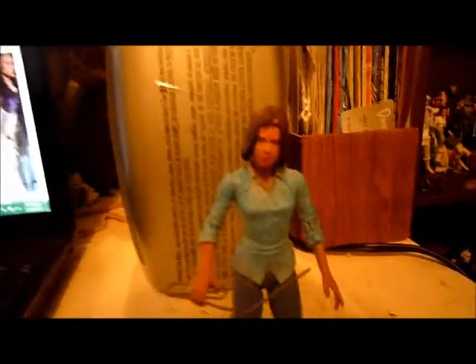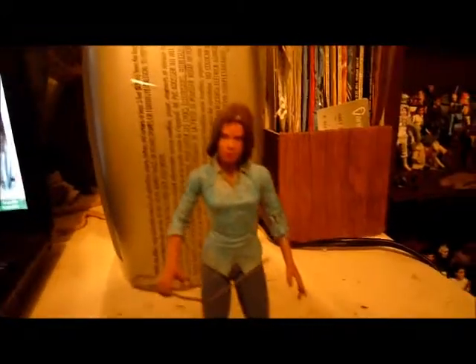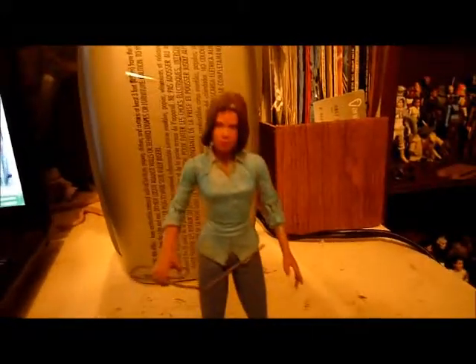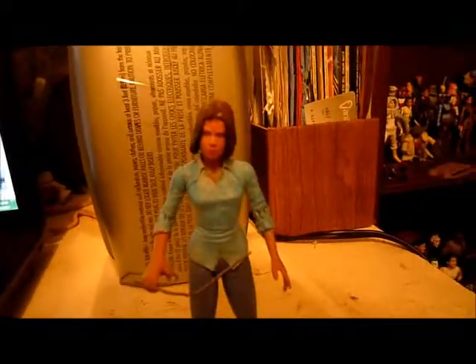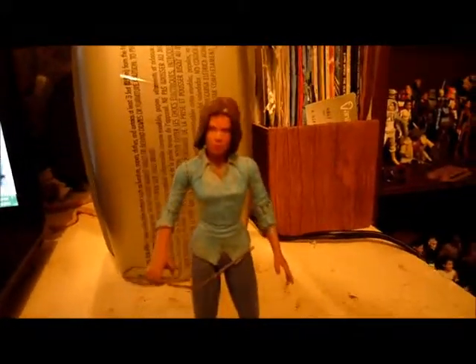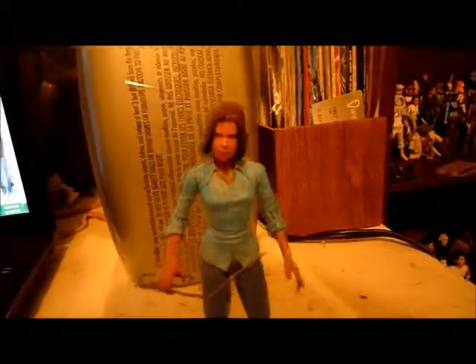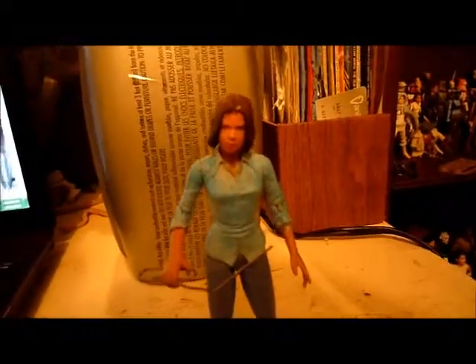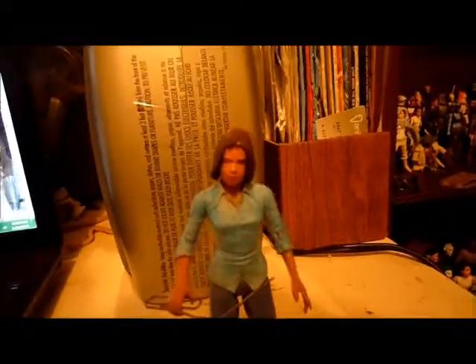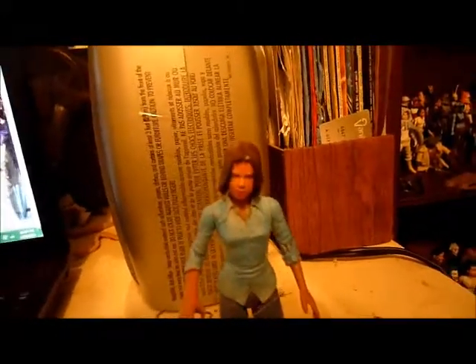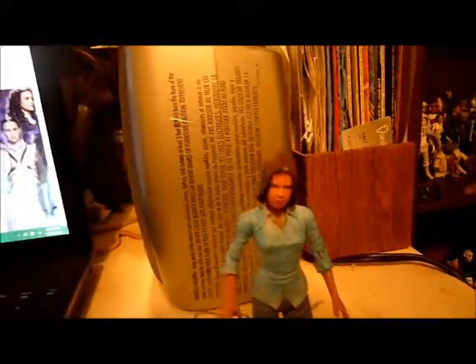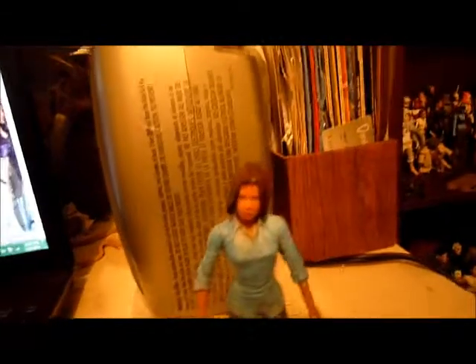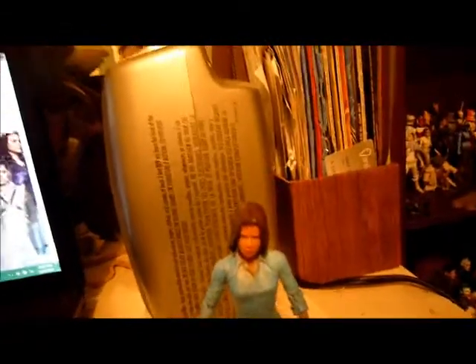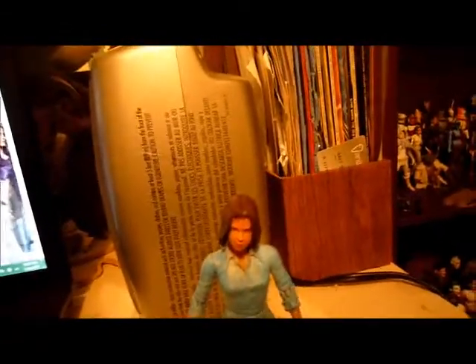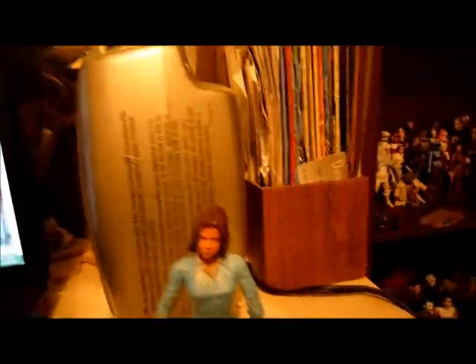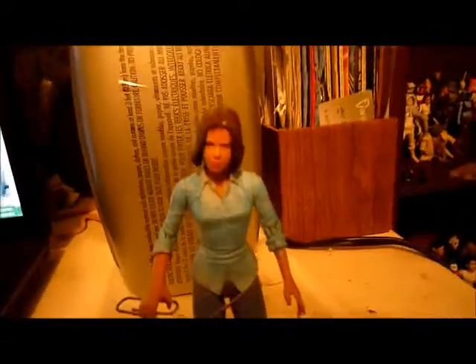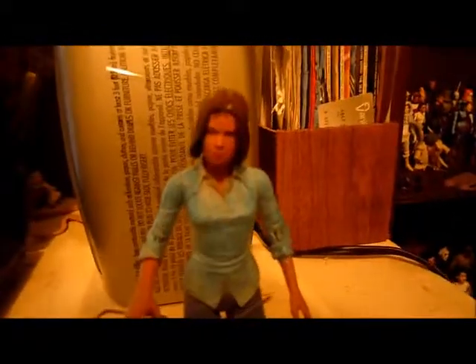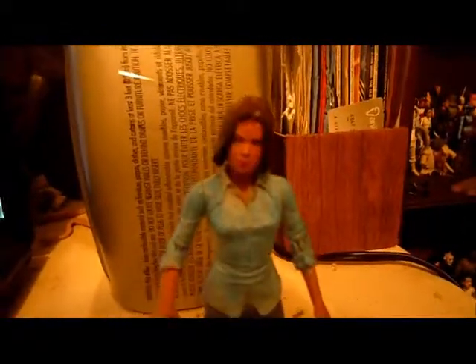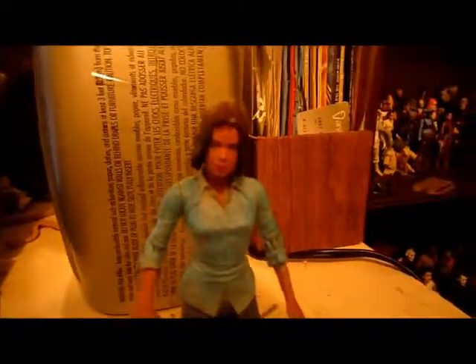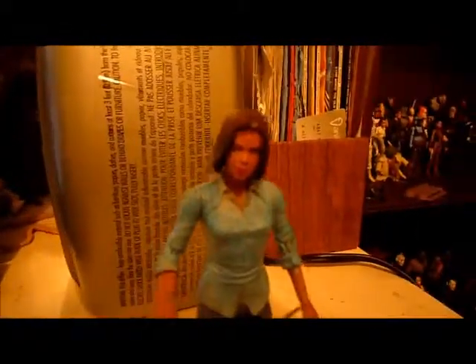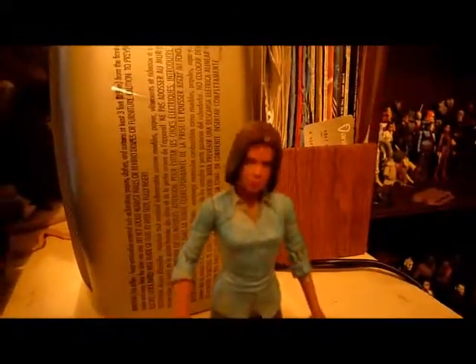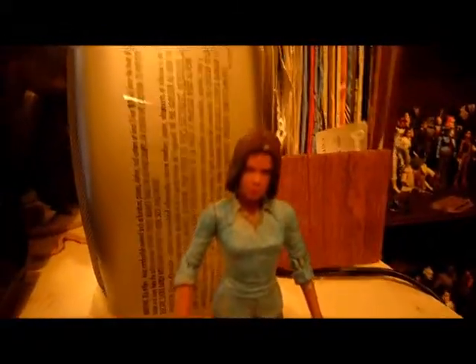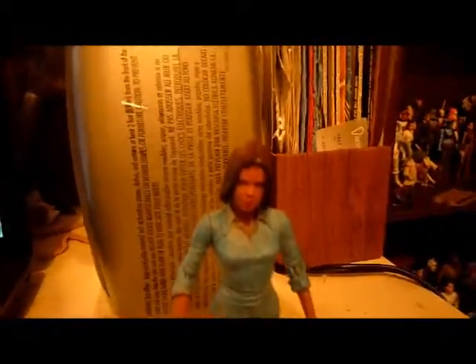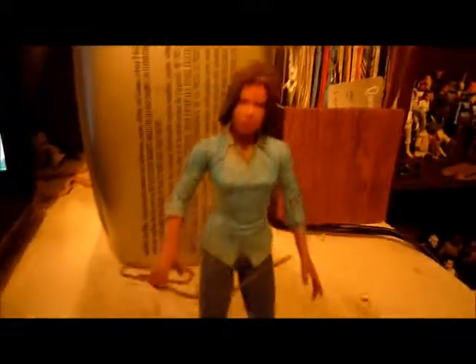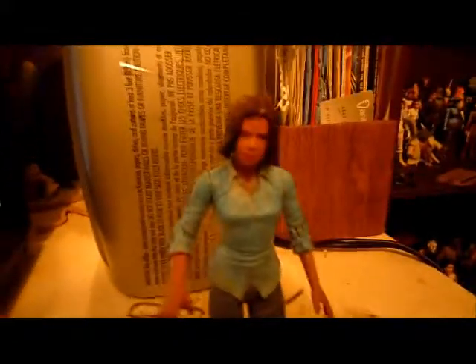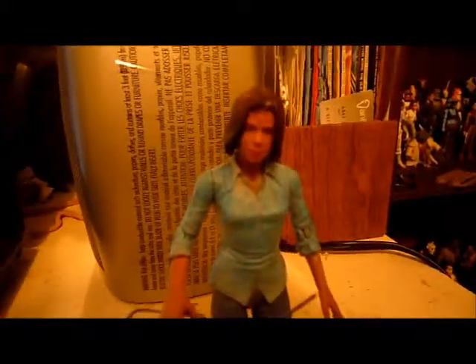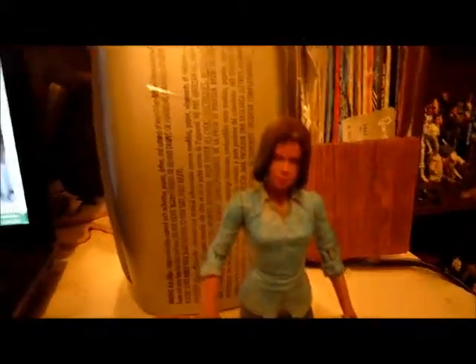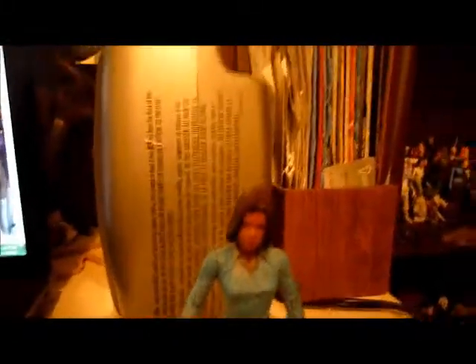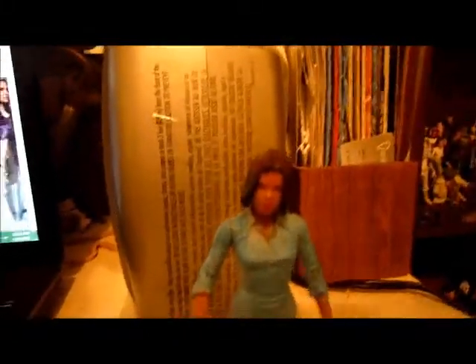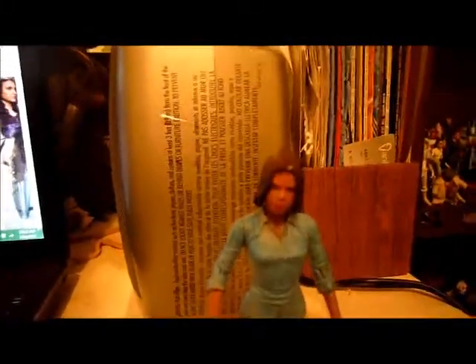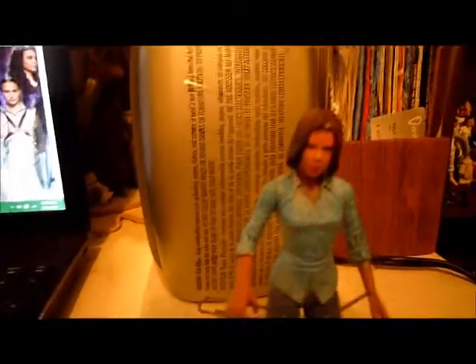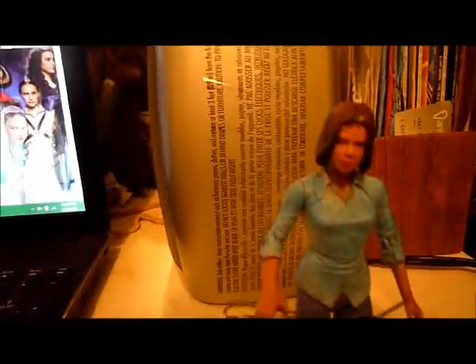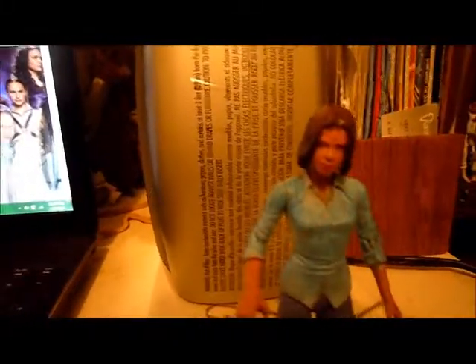This is my first custom figure I made, so bear with me, it's not perfect. It's of Laurie Strode from Halloween, the 1978 version — the first movie to ever come out.